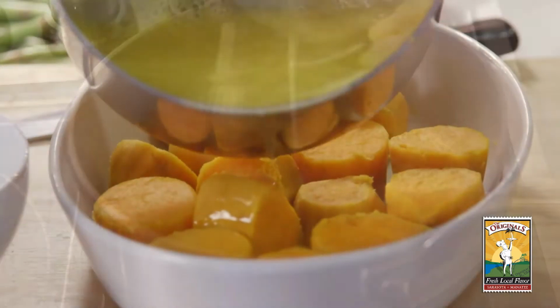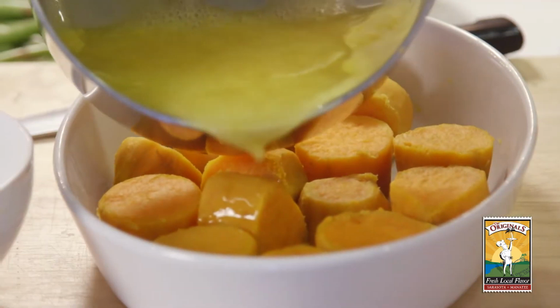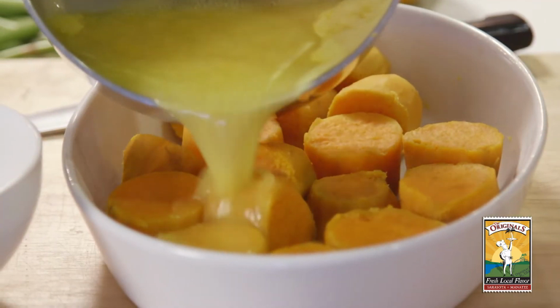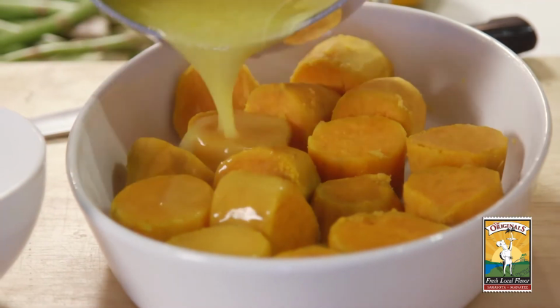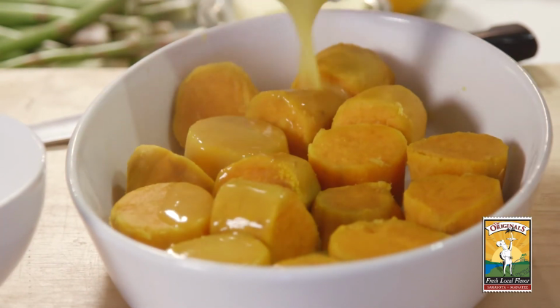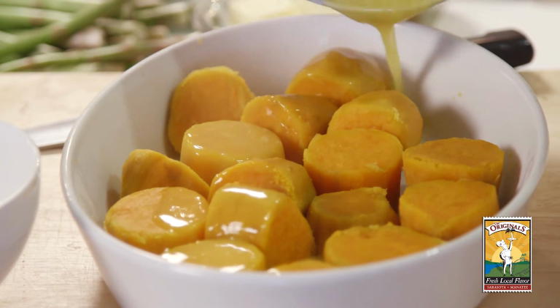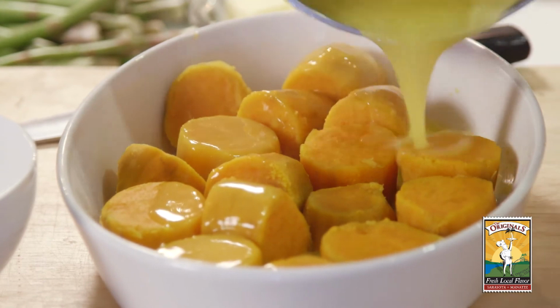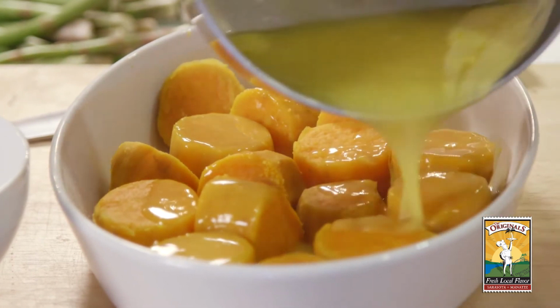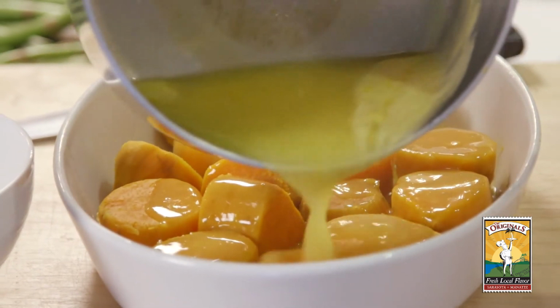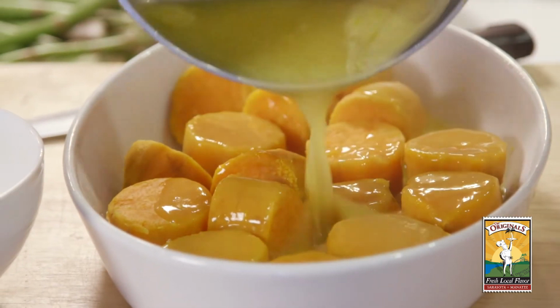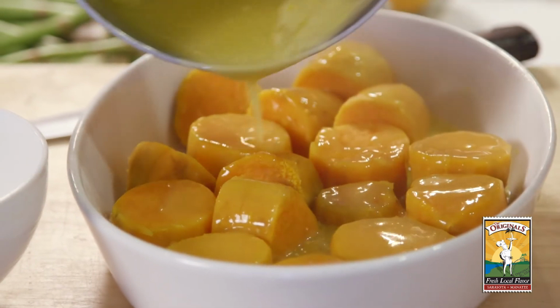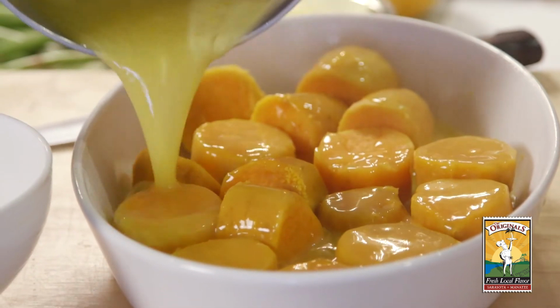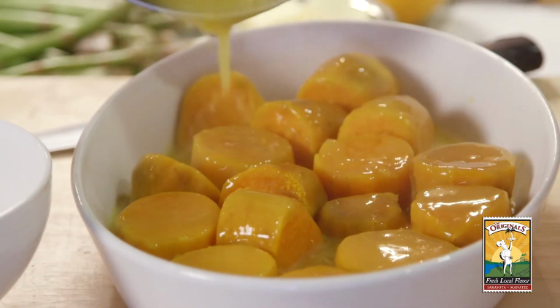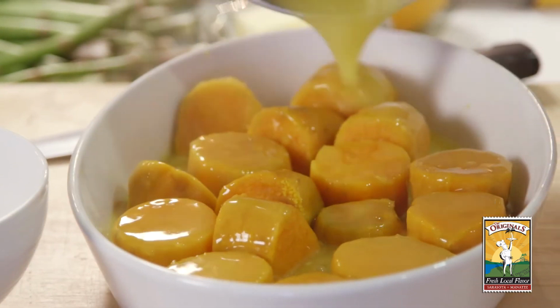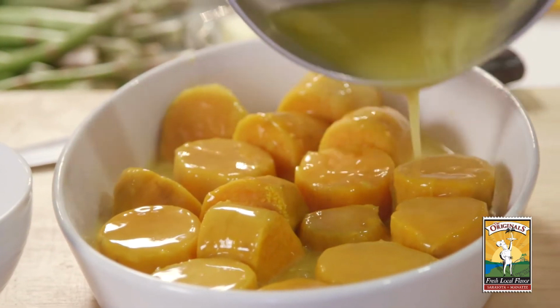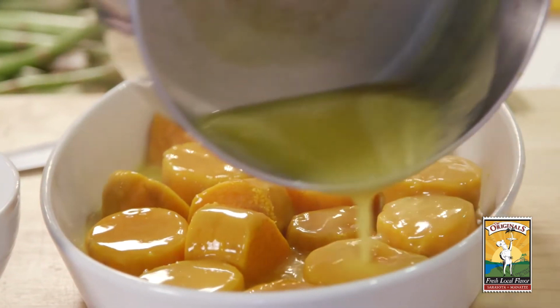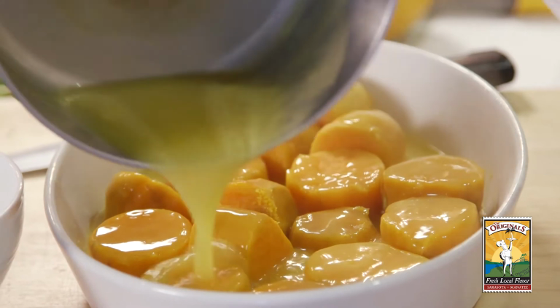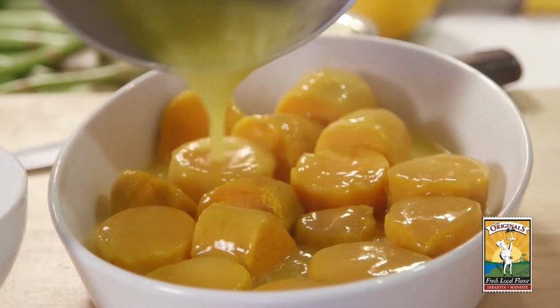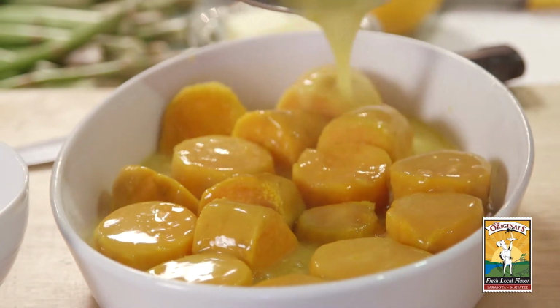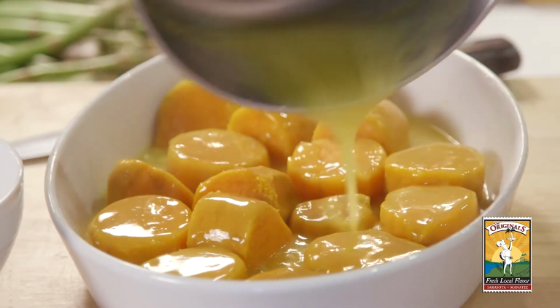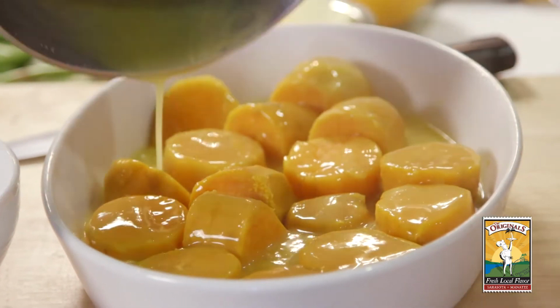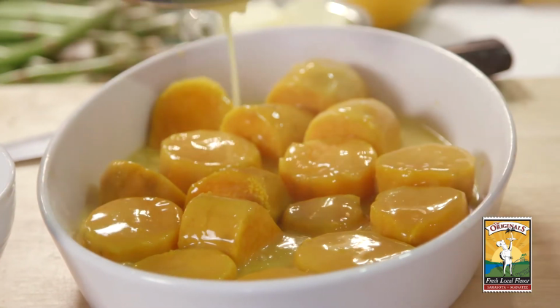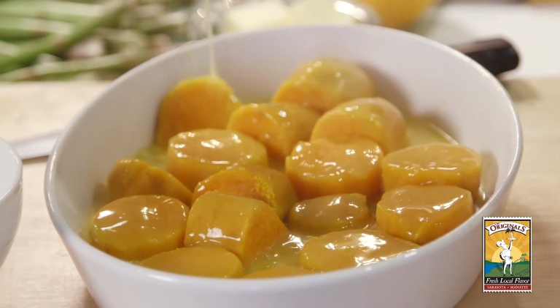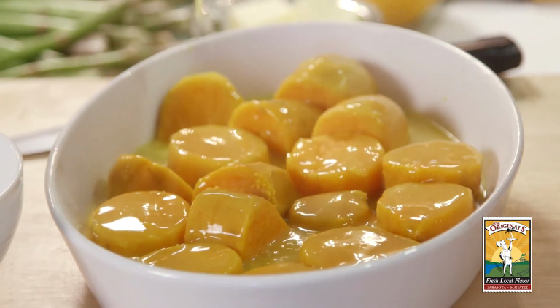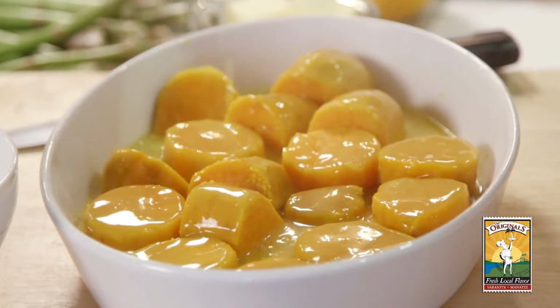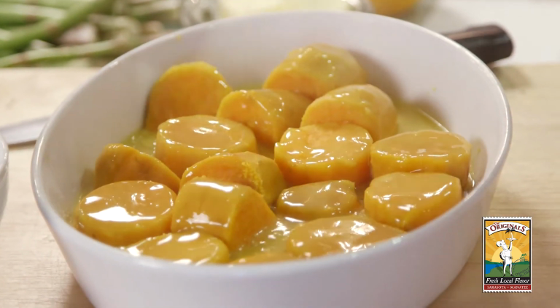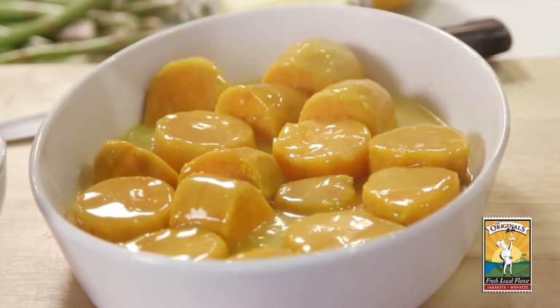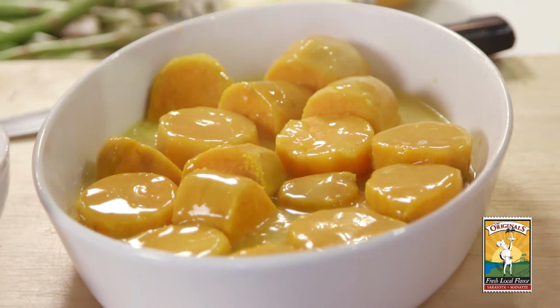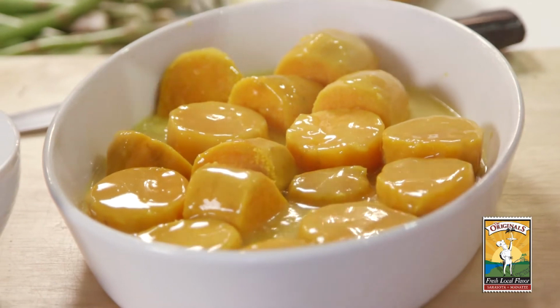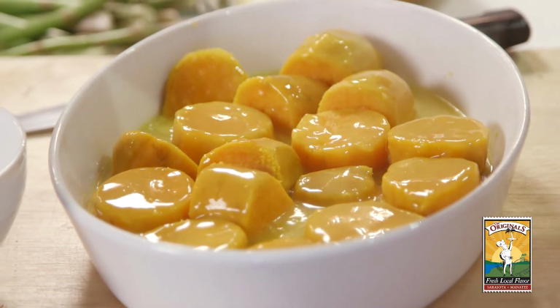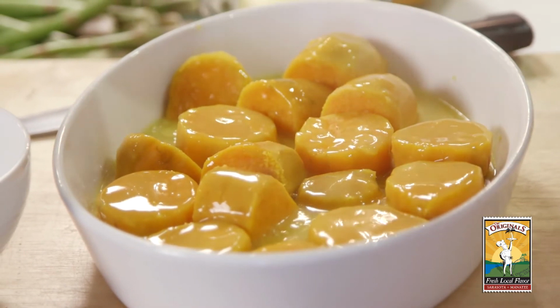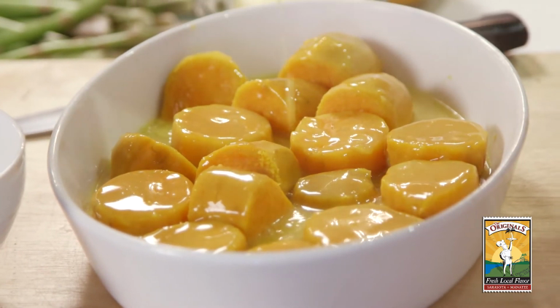We're just going to pour this right over the sweet potatoes, making sure that they're all covered. One thing that's really important is that your dish is deep enough because you don't want it boiling over in your oven — it'll make a mess.